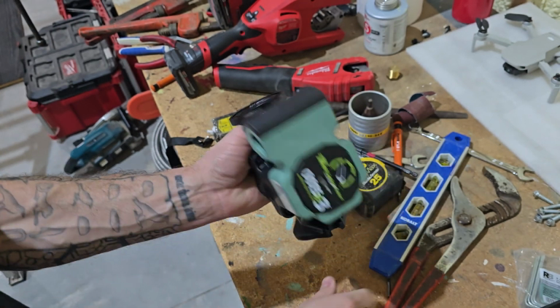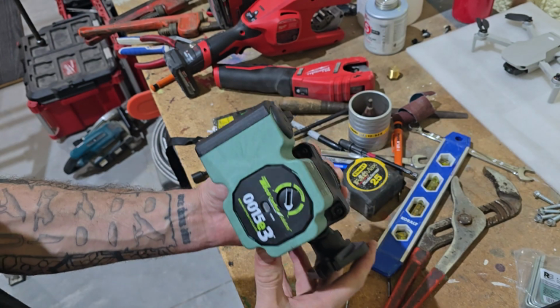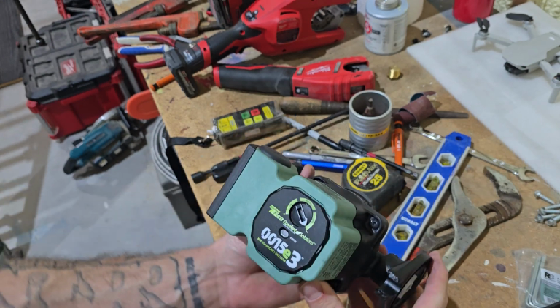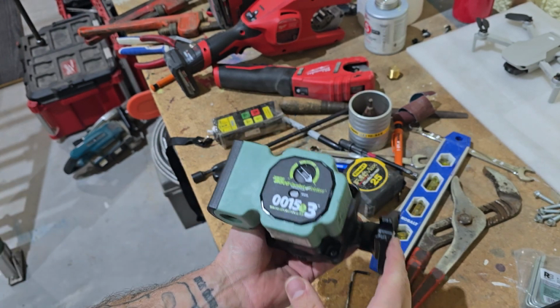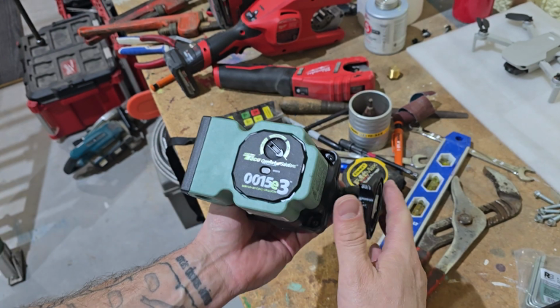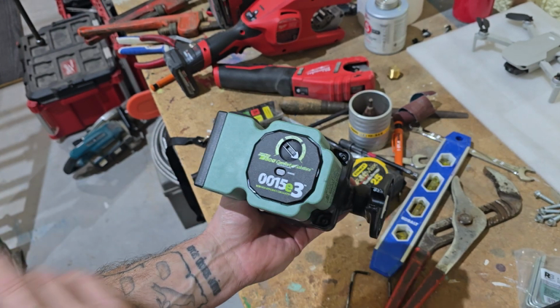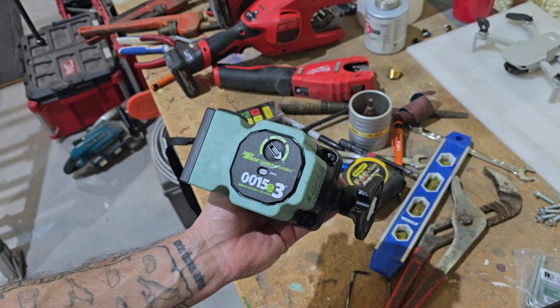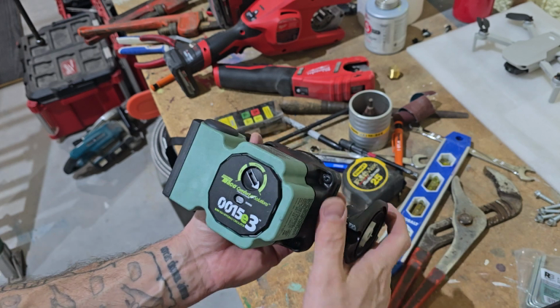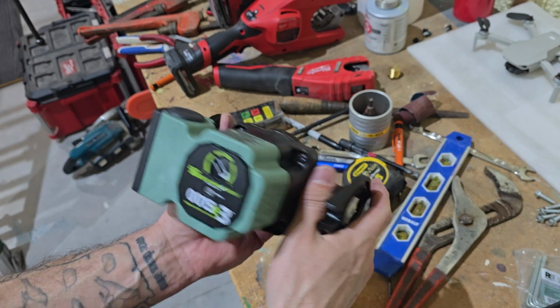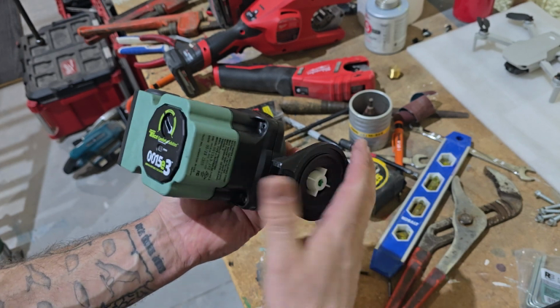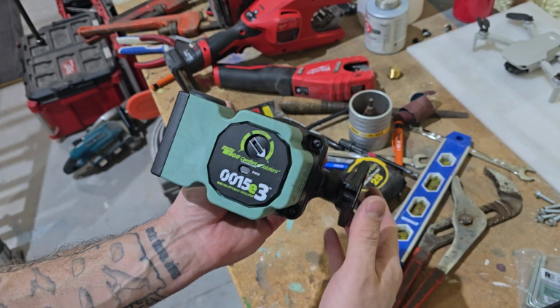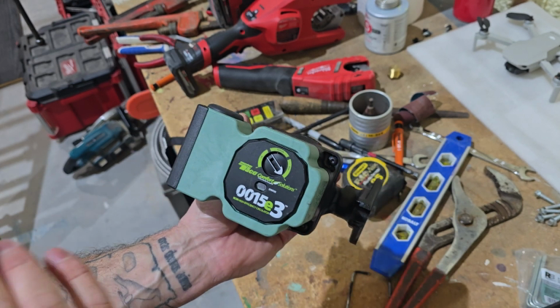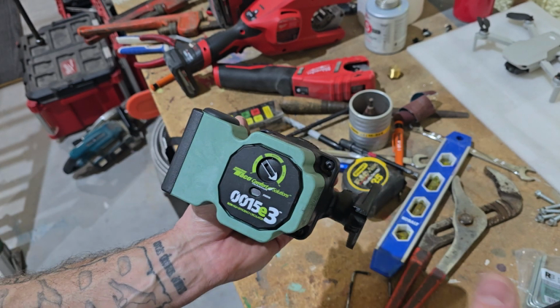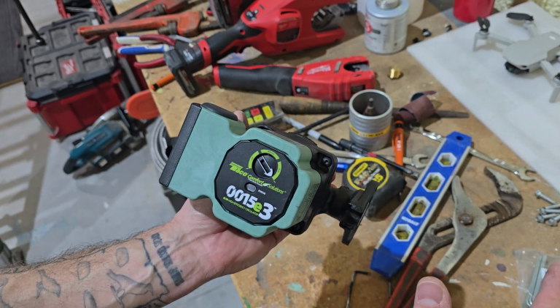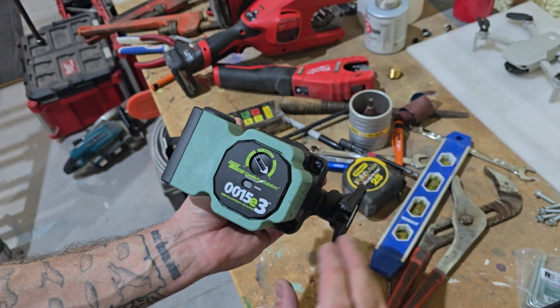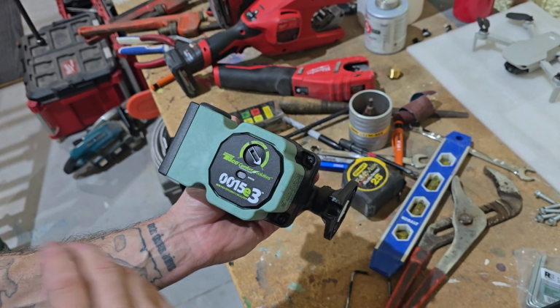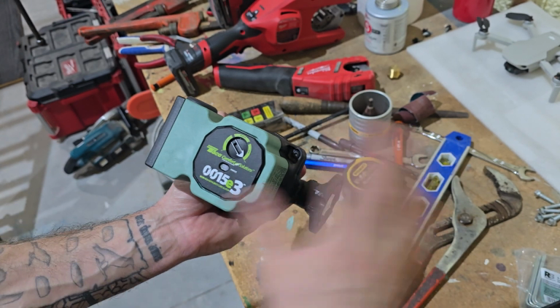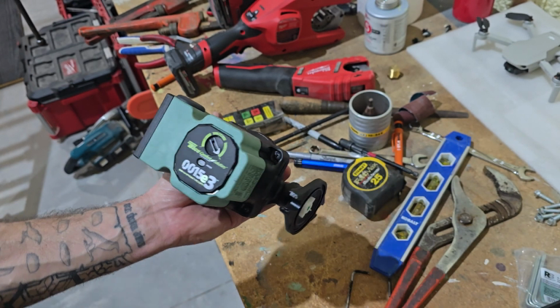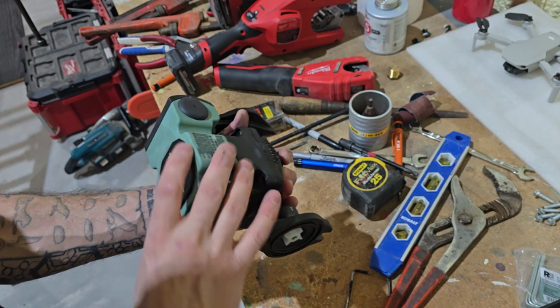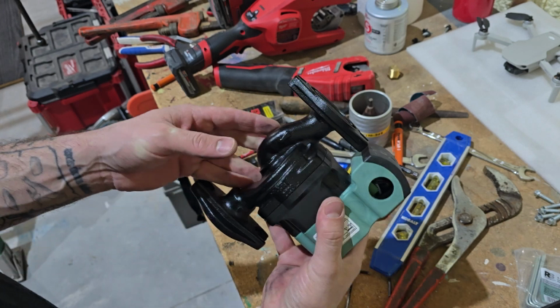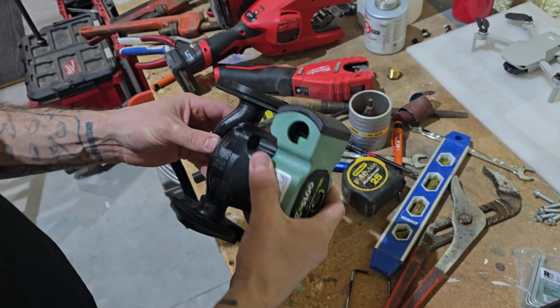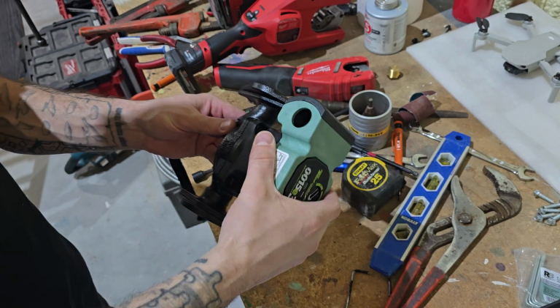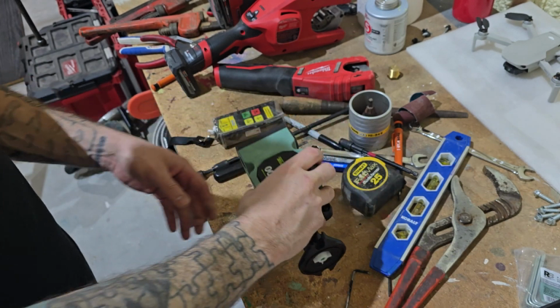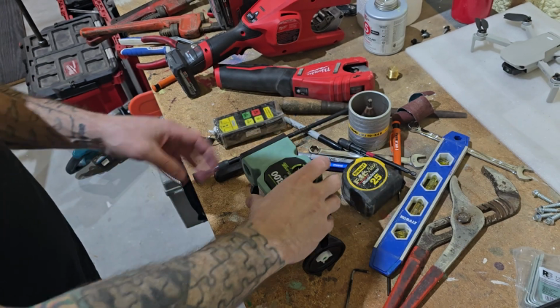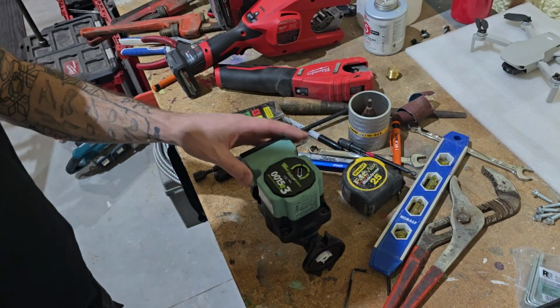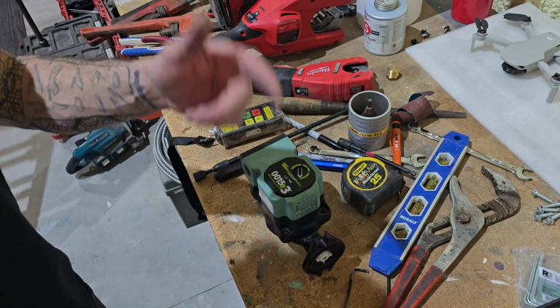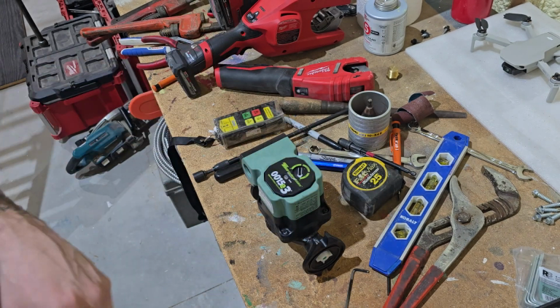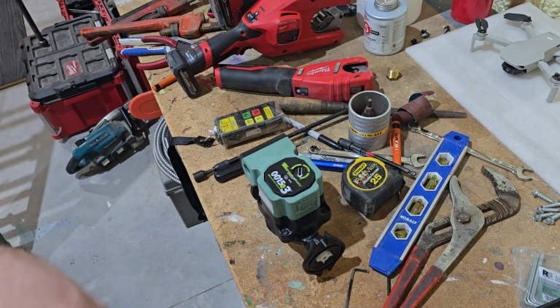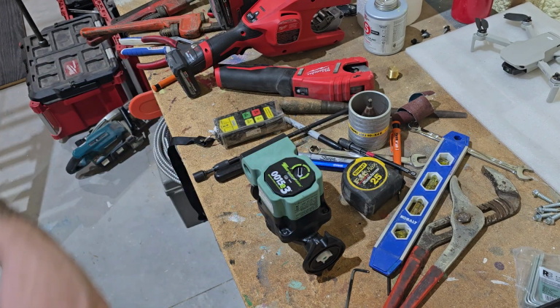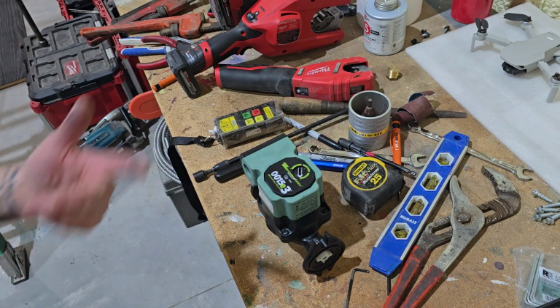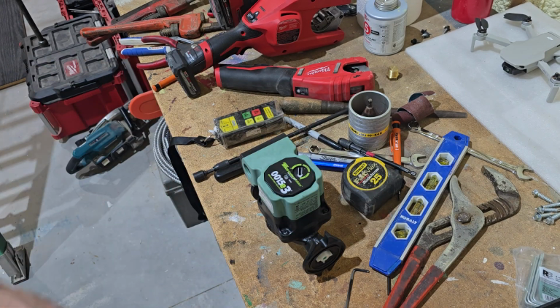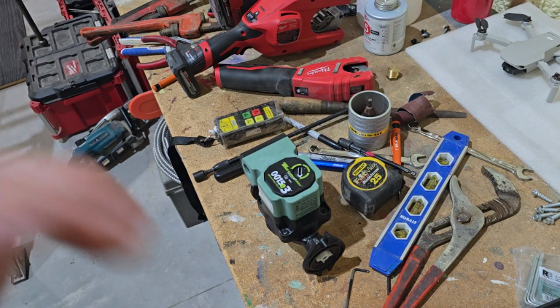That's how simple it is to rotate. If you have multiple zones and you do that, it makes your system look way more professional. Hope you guys liked that quick little video. Subscribe if you haven't yet, and we'll see you guys on the next one.